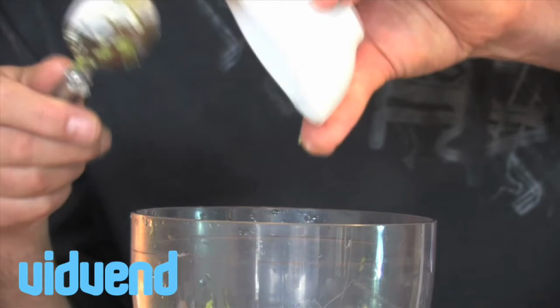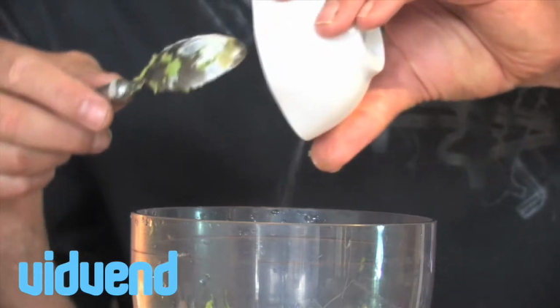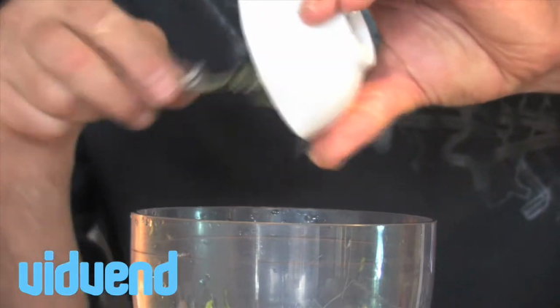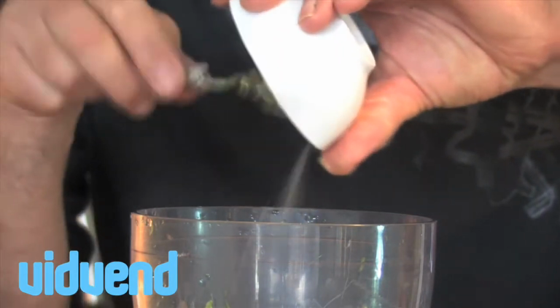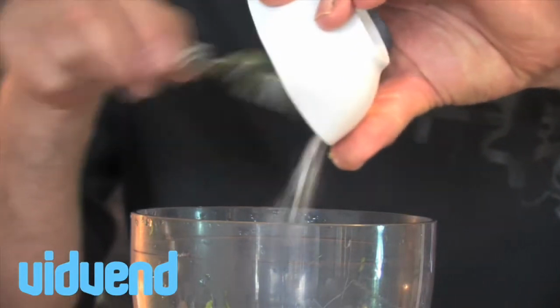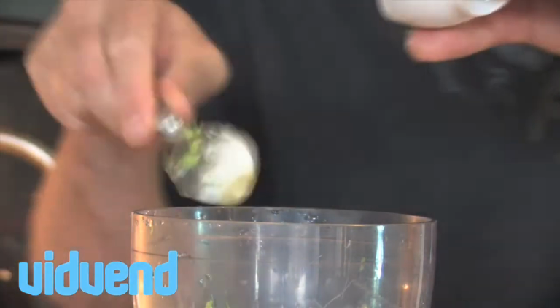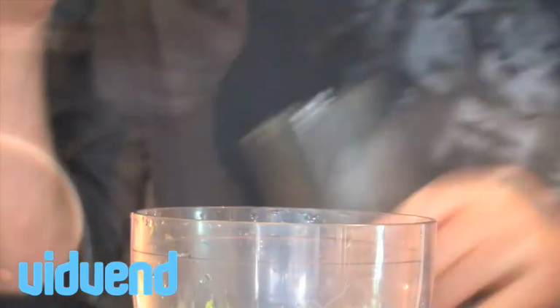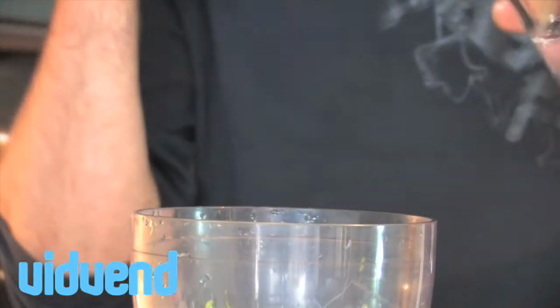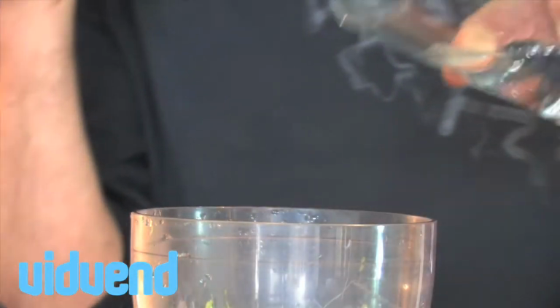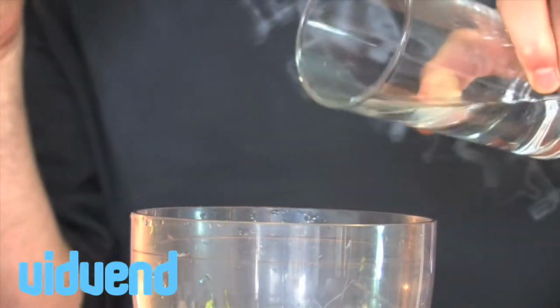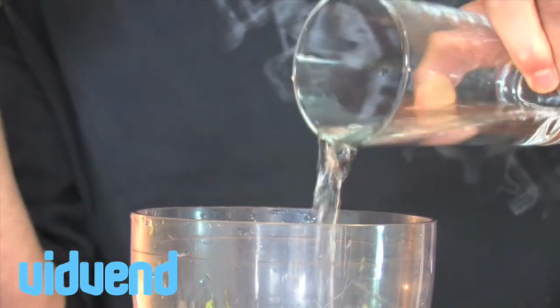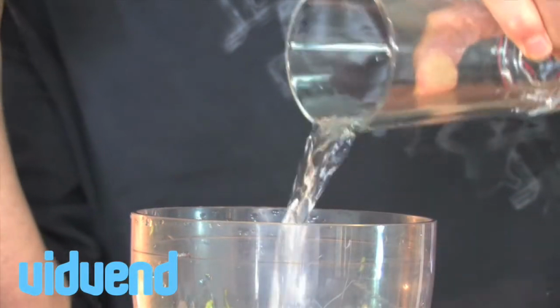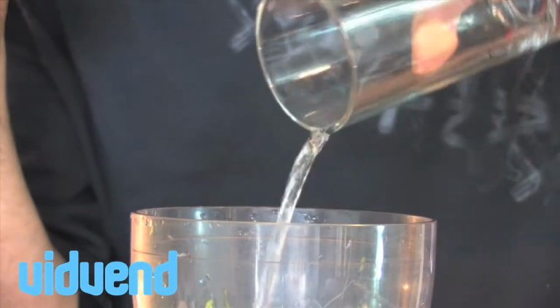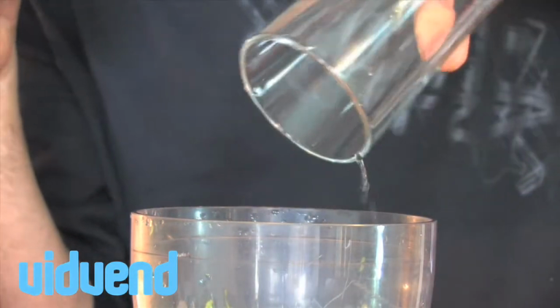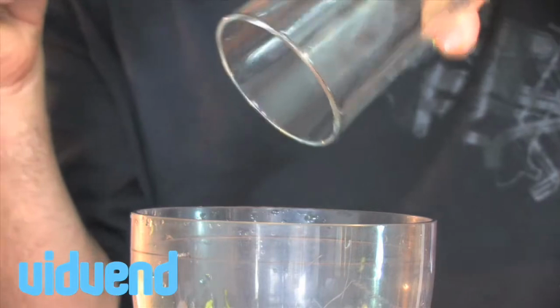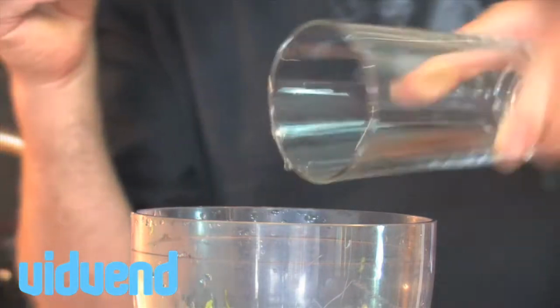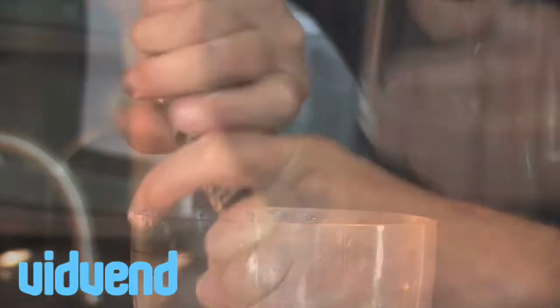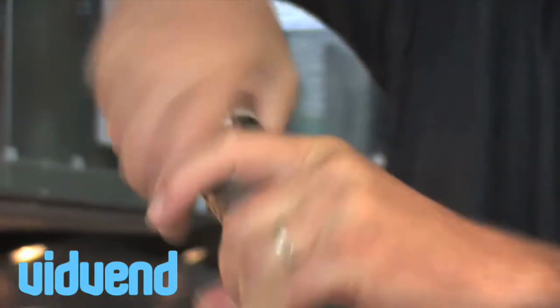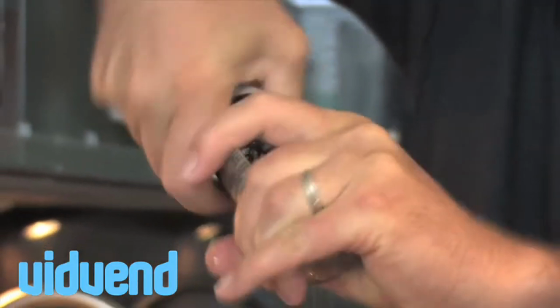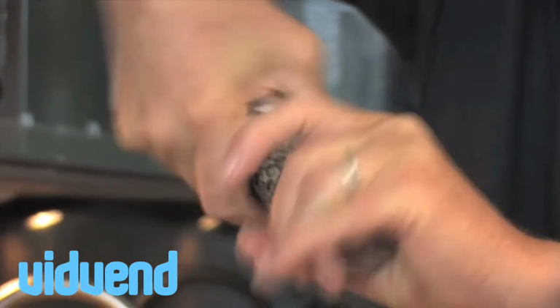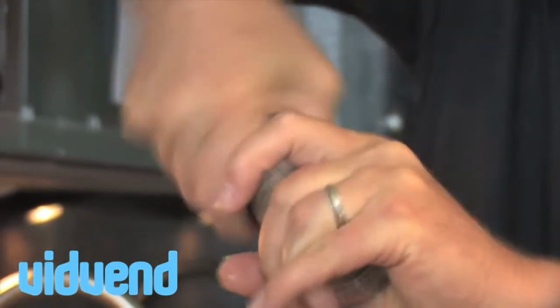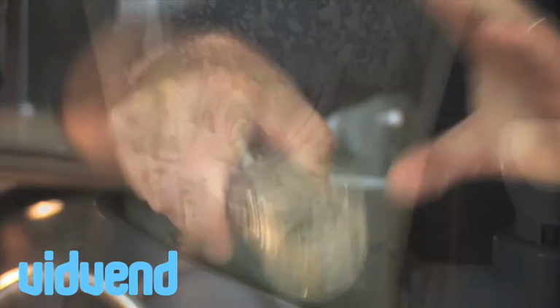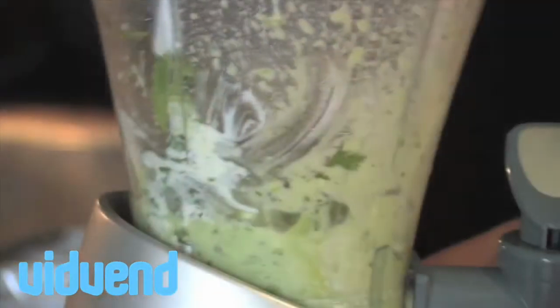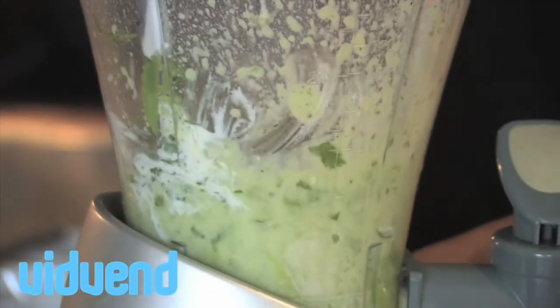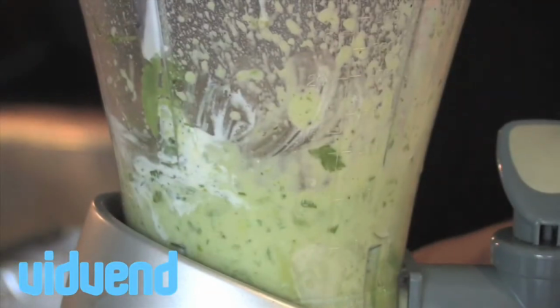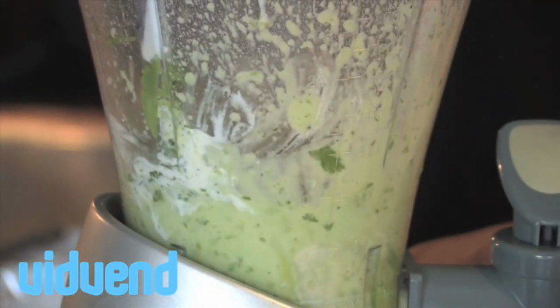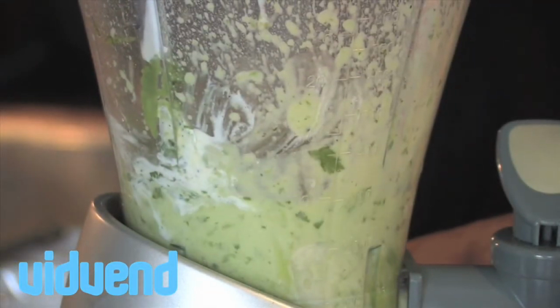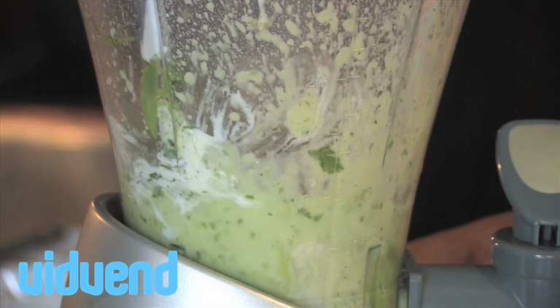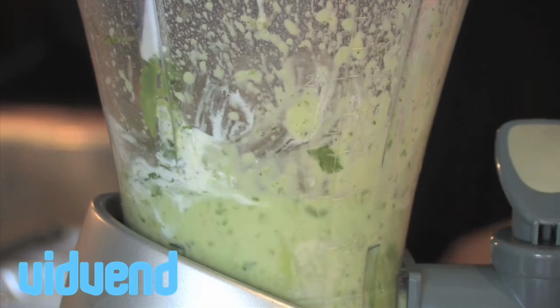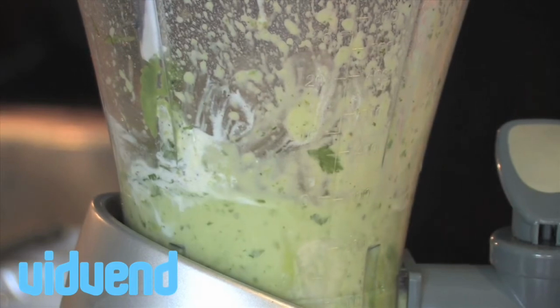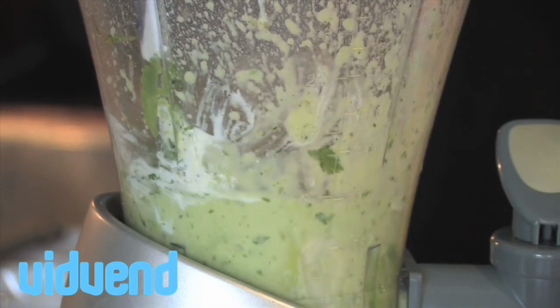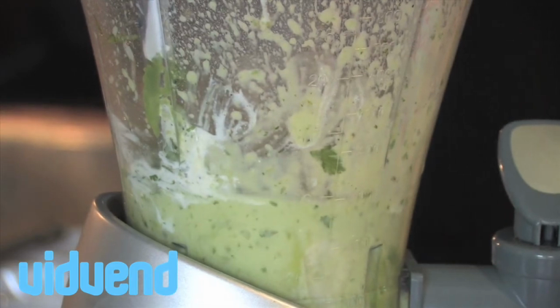We're going to season it with a little bit of salt, a little bit of pepper. We're then going to add a tiny amount of water — the water will just help with the consistency, really bring it to that dressing sort of consistency that we're looking for.